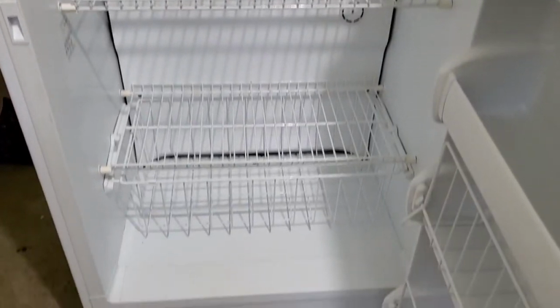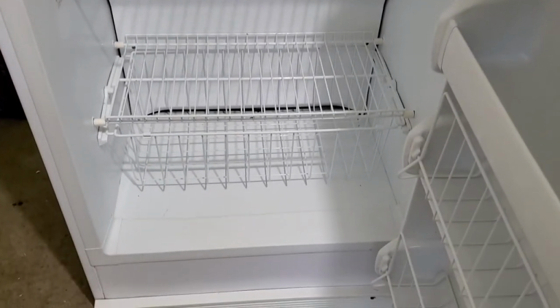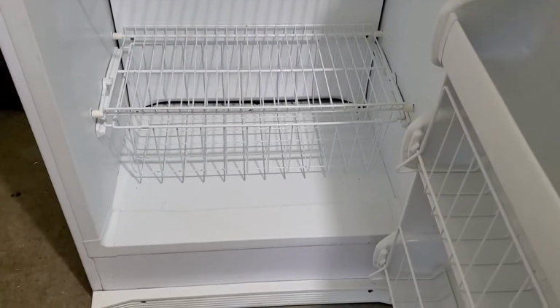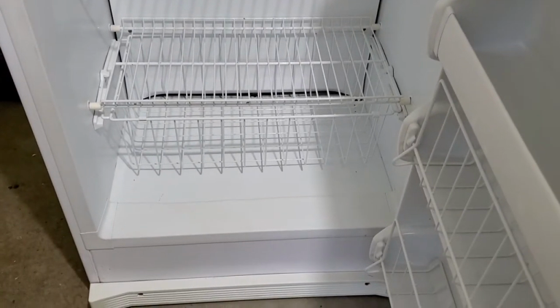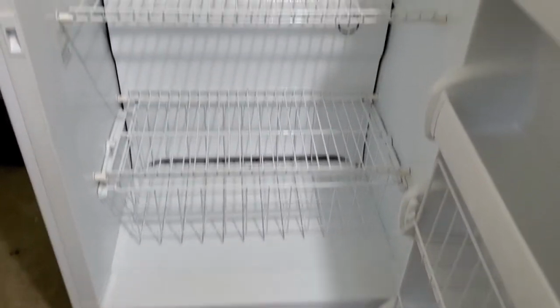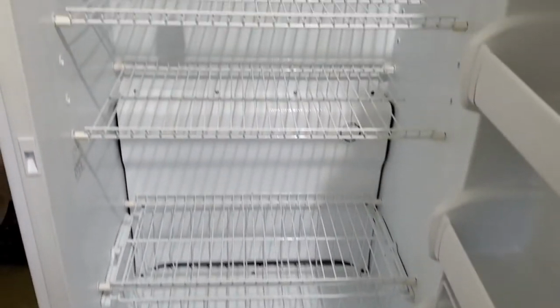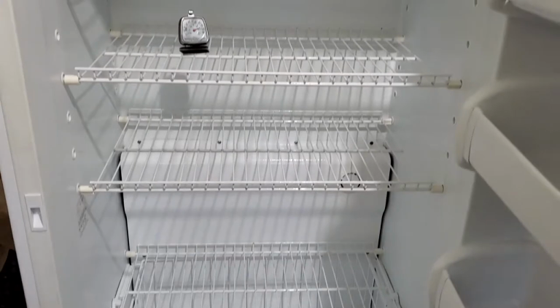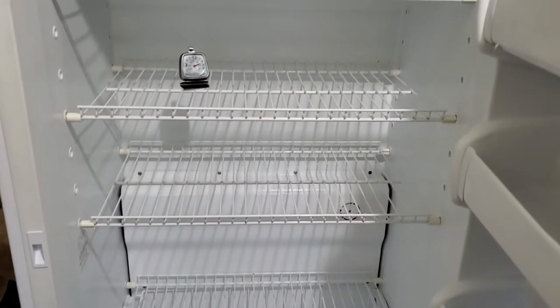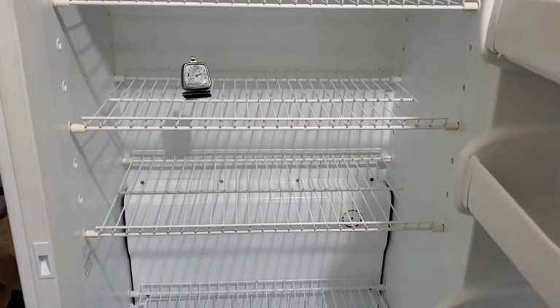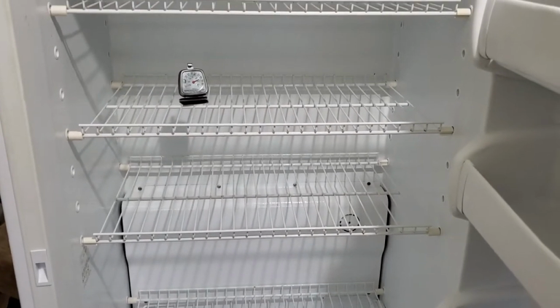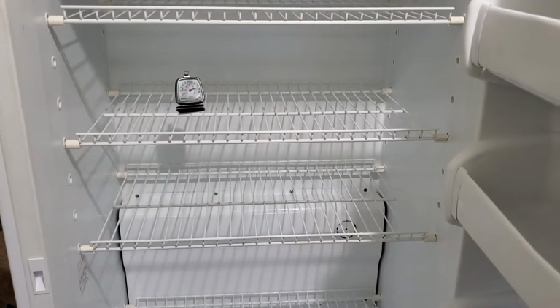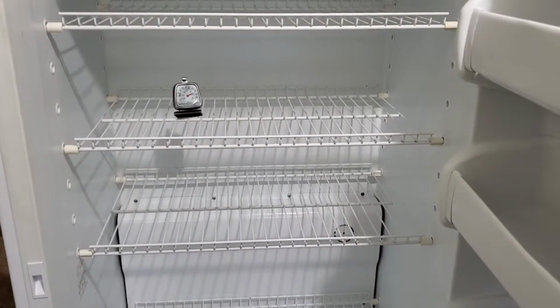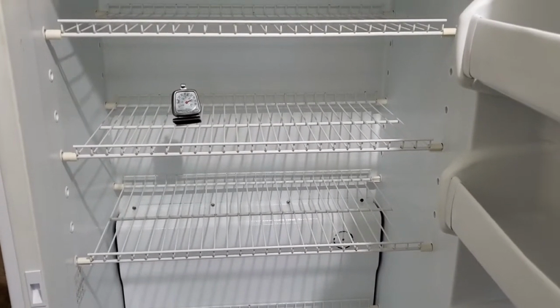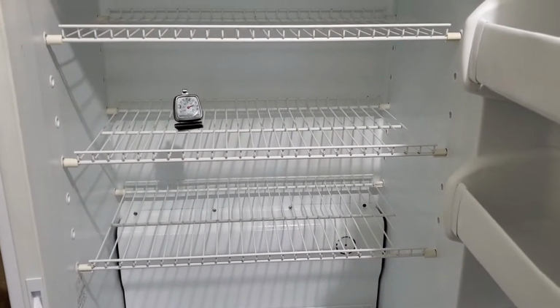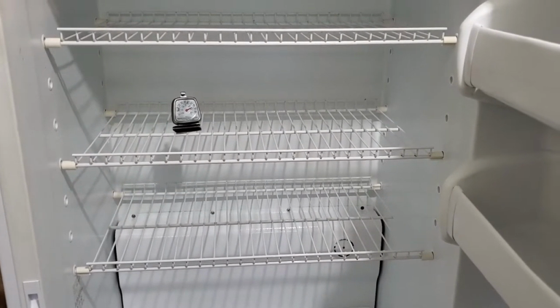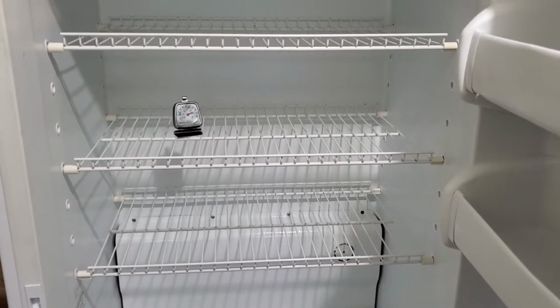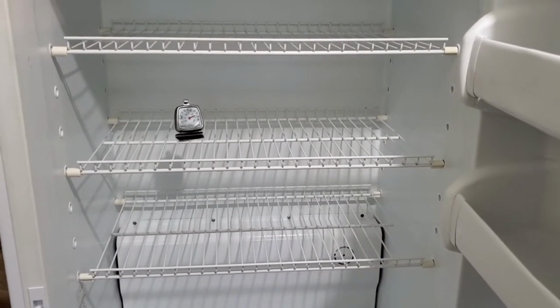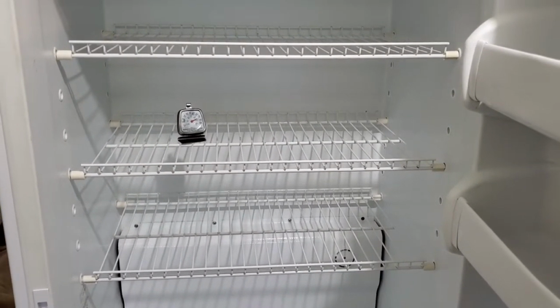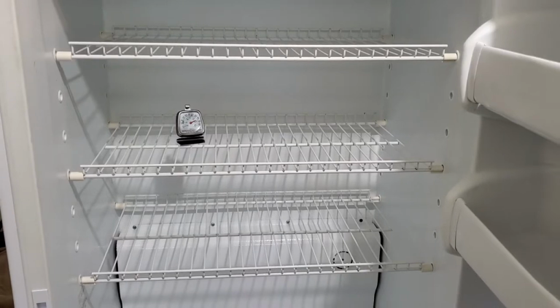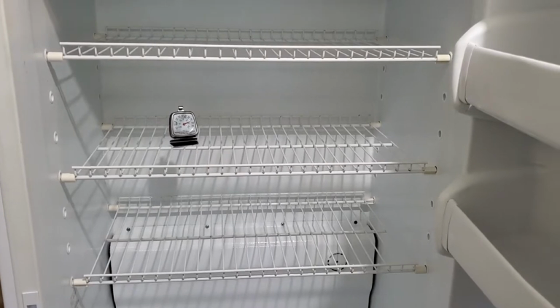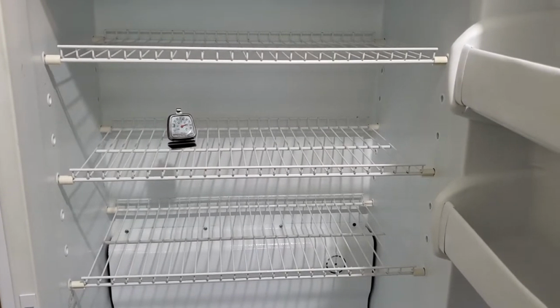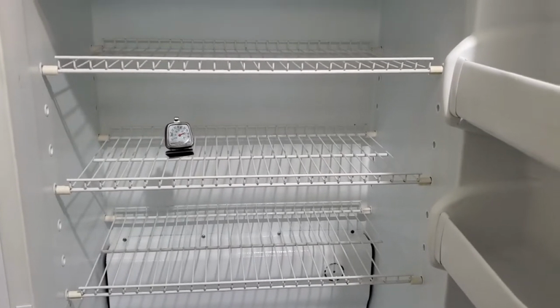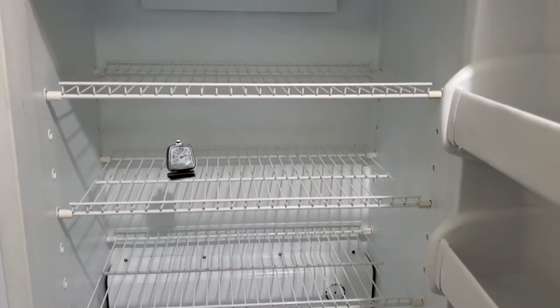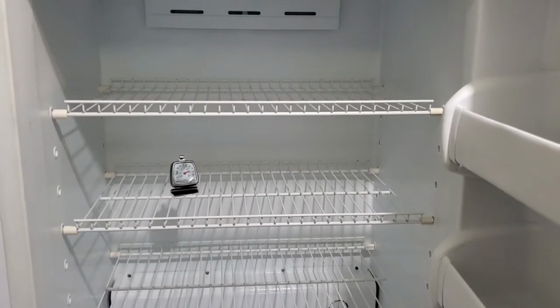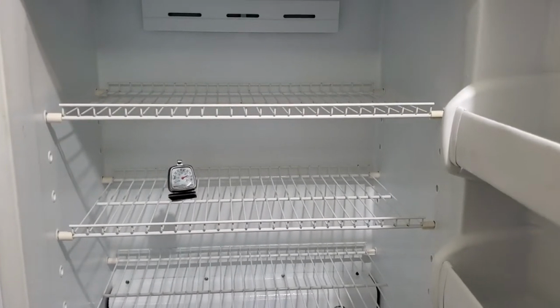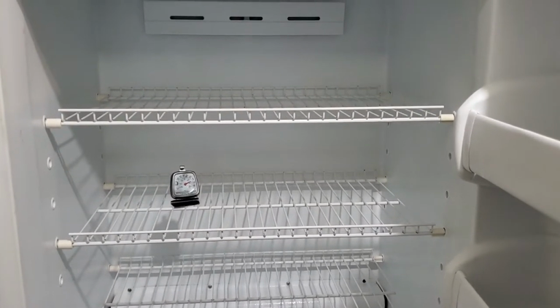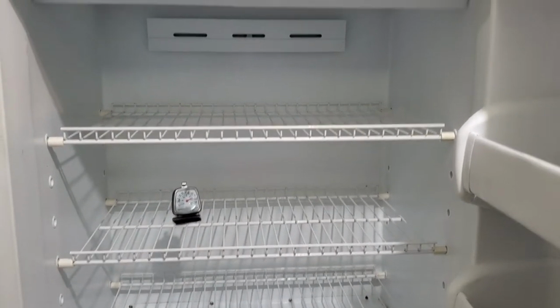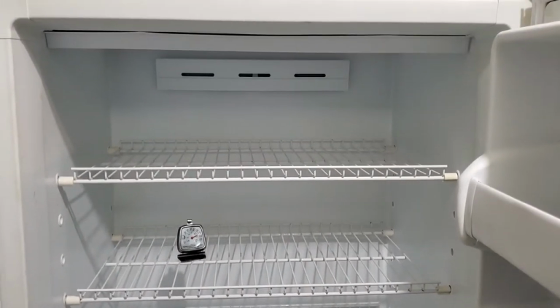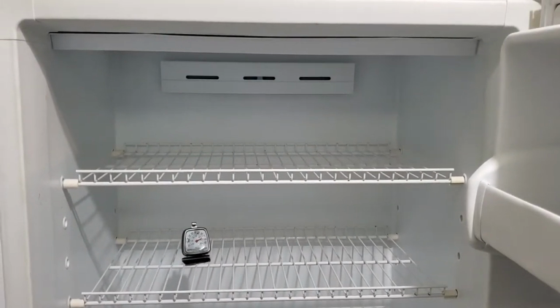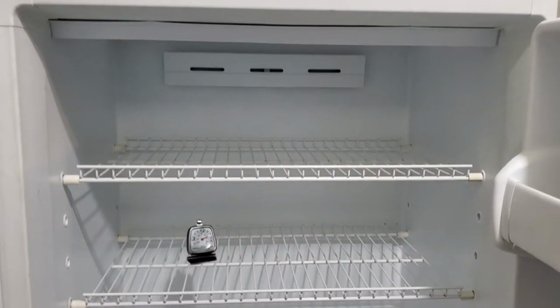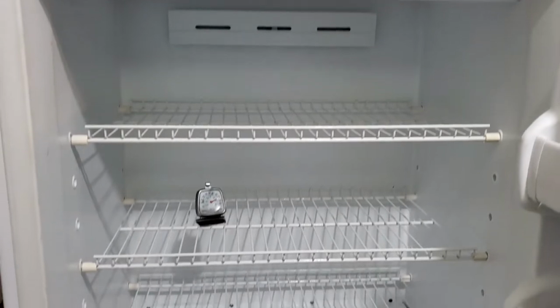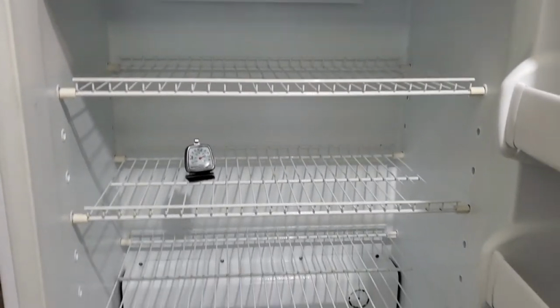I wanted you to see that it is nice and clean. It's still a little cold, but take a look at the pictures and you'll see this thing got down pretty quickly — negative 10, then negative 20. Did a really good job. Nice bright light on it too. You can see that in the pictures.